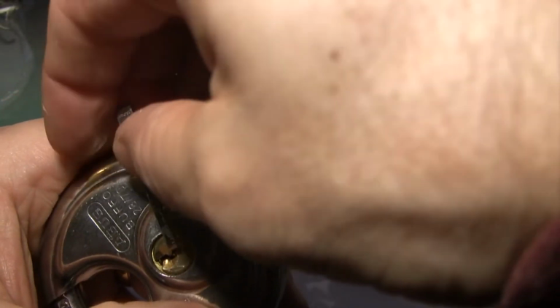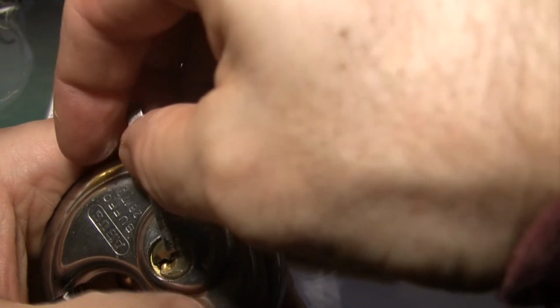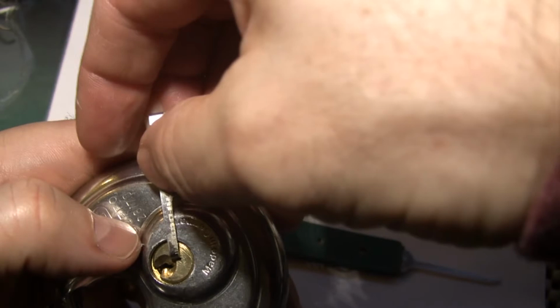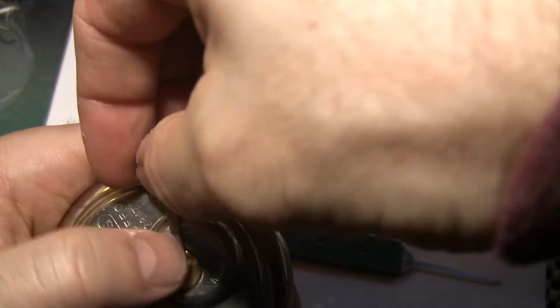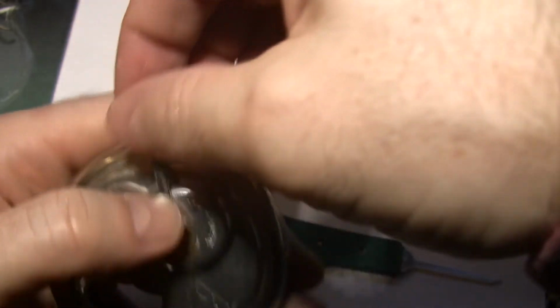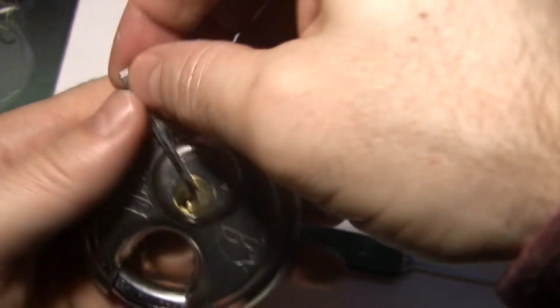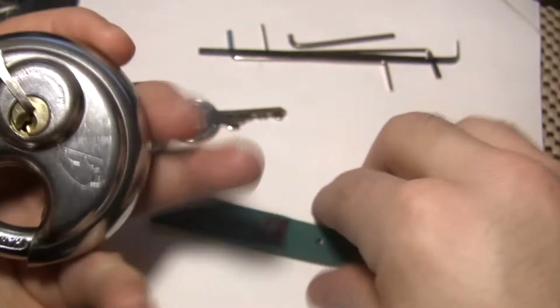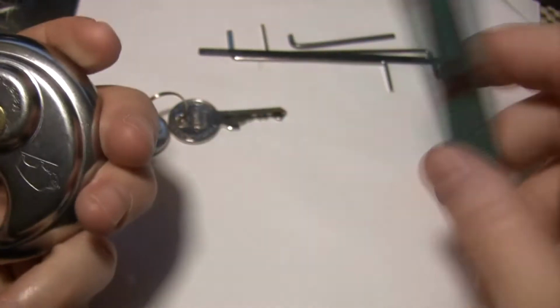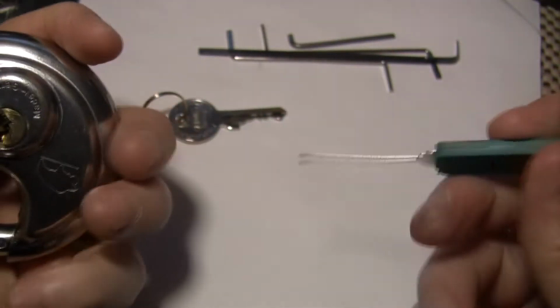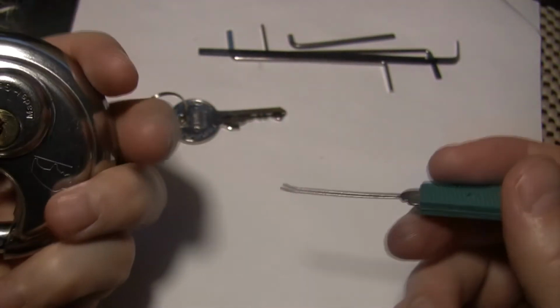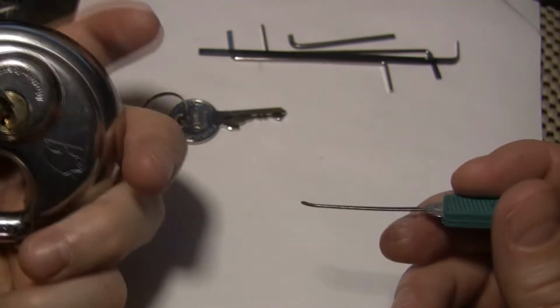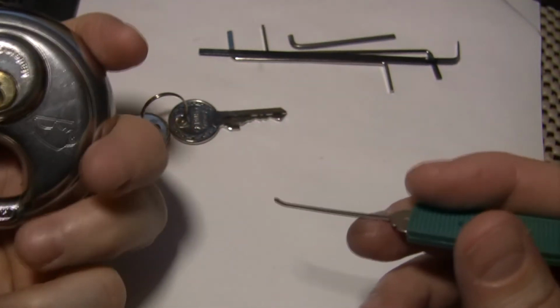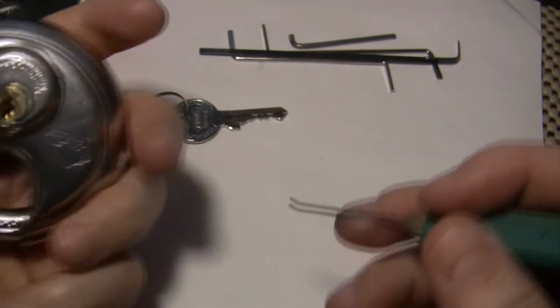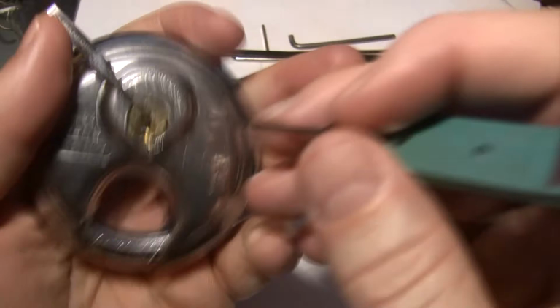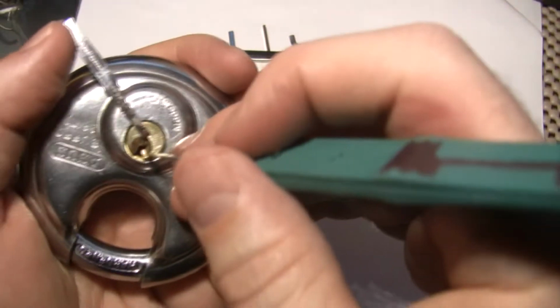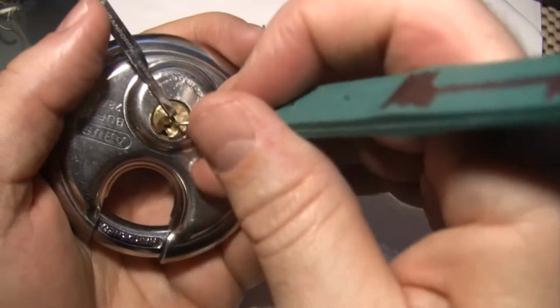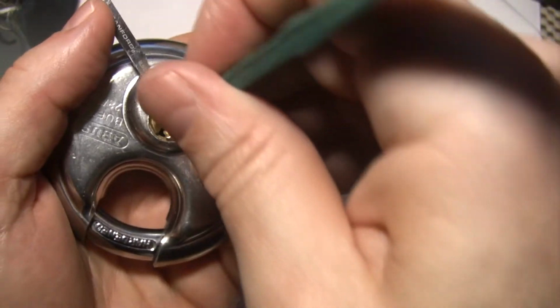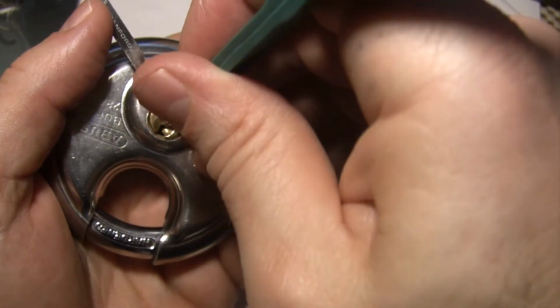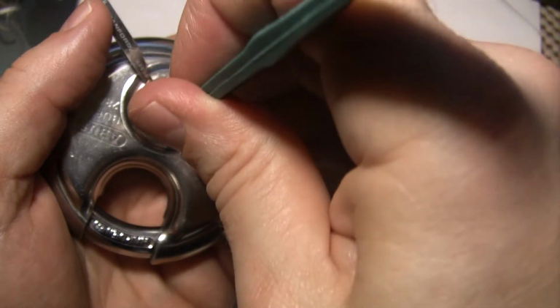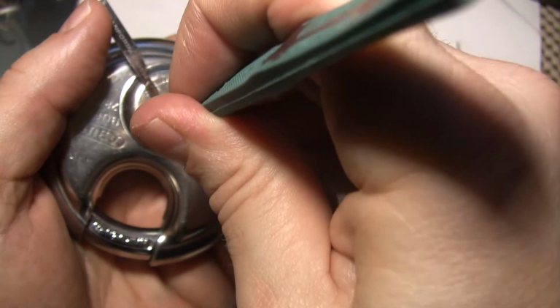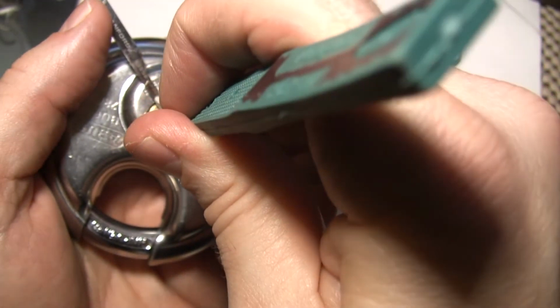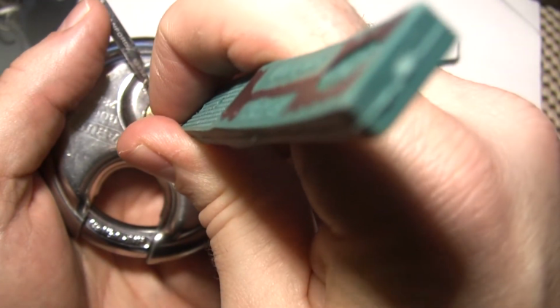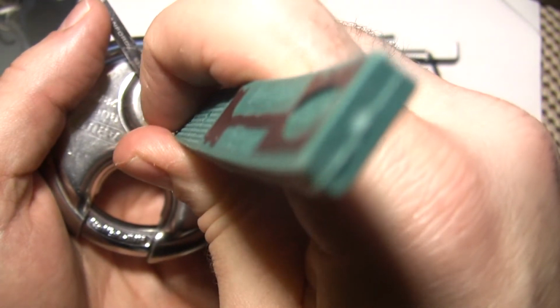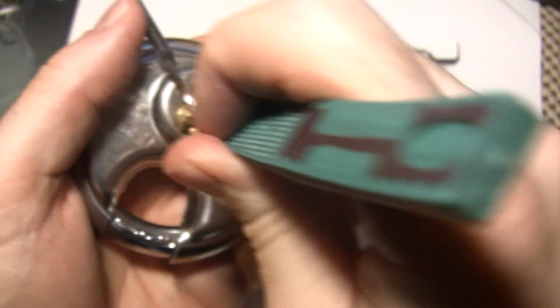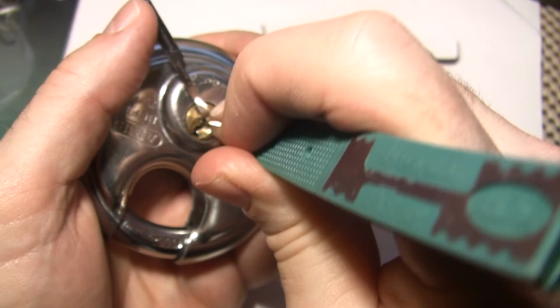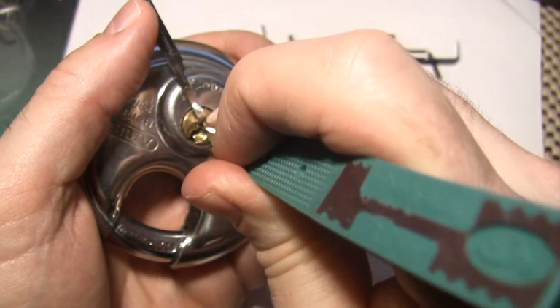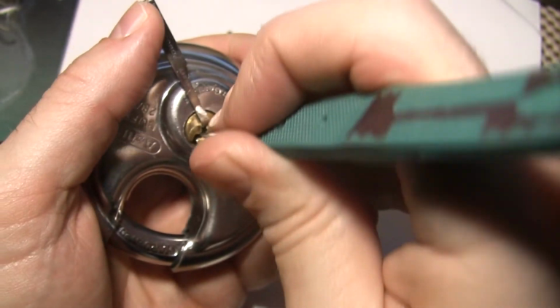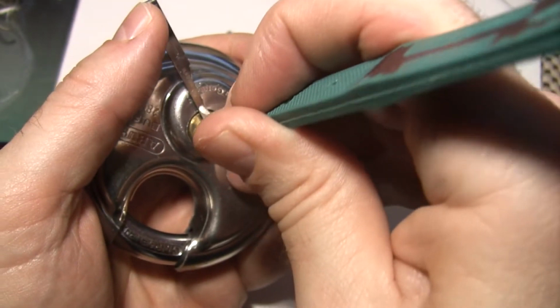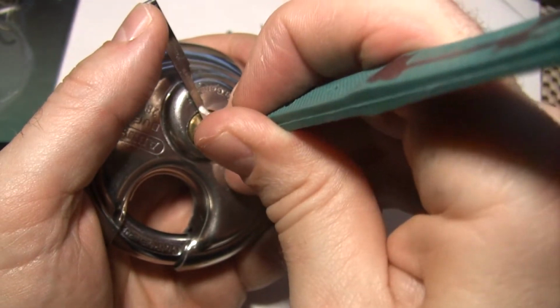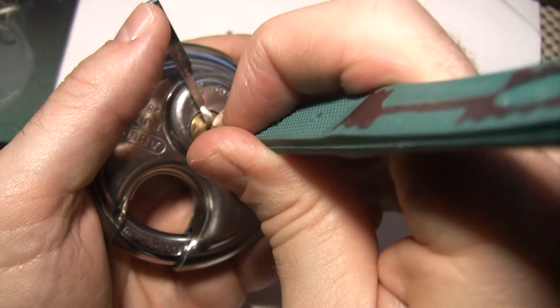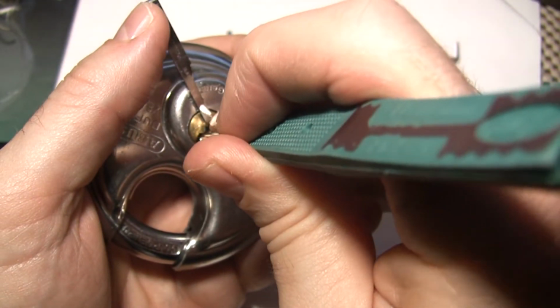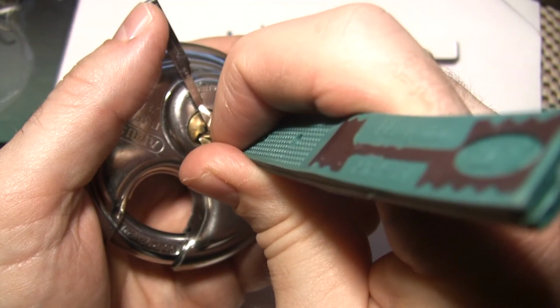Flip it open here and apply tension this direction. We'll start front to back.